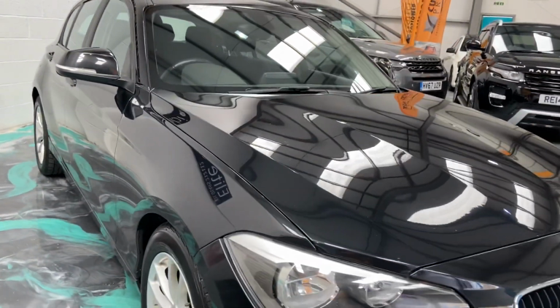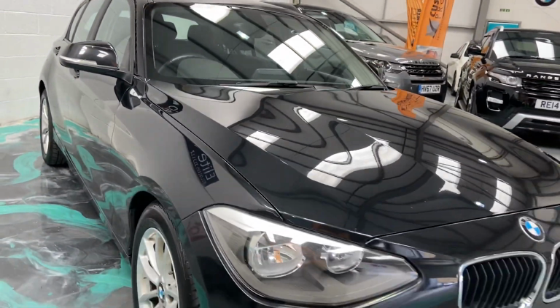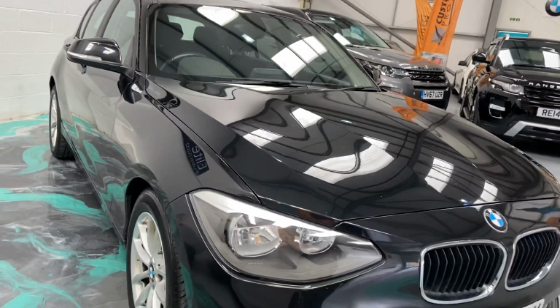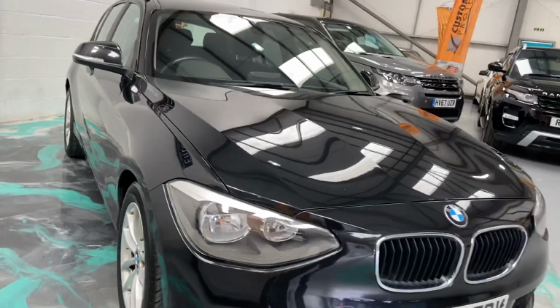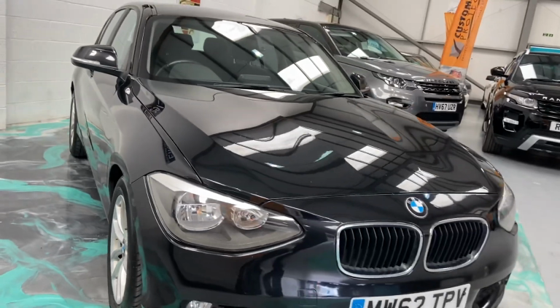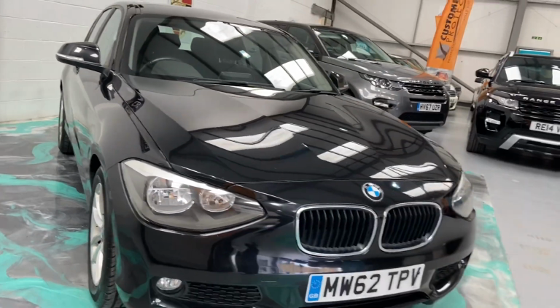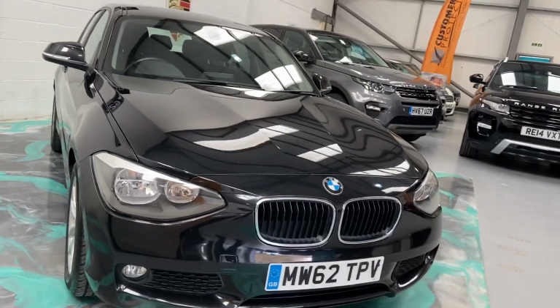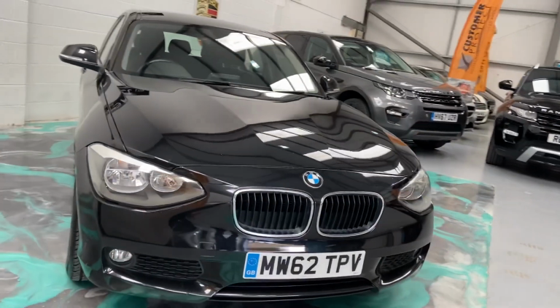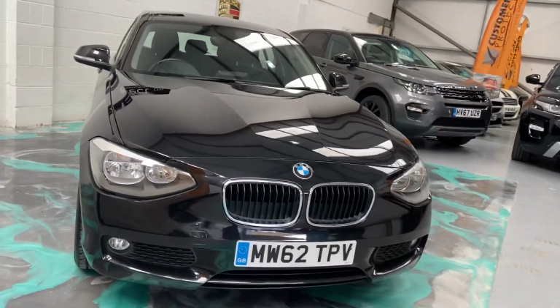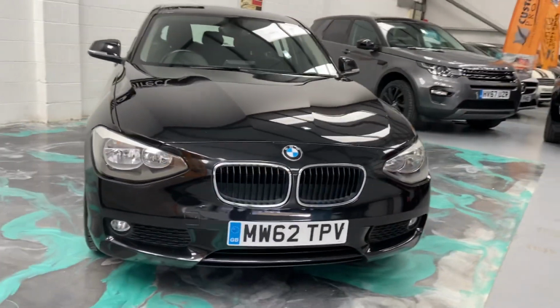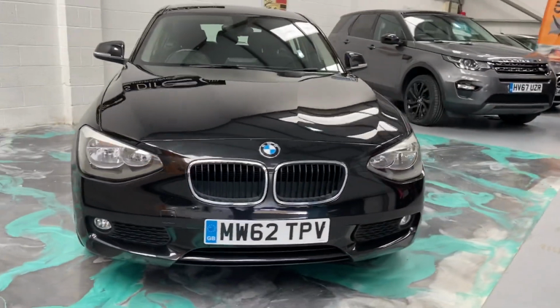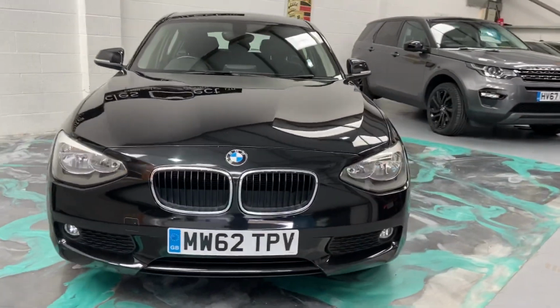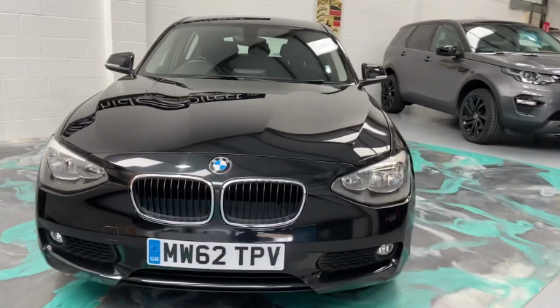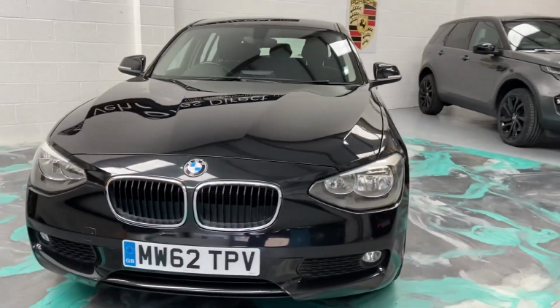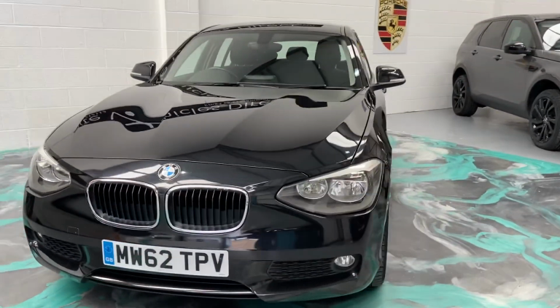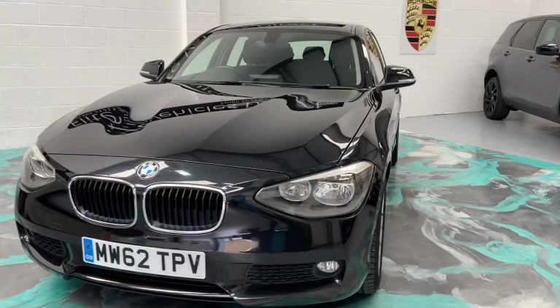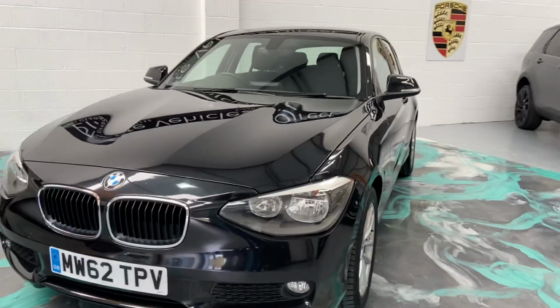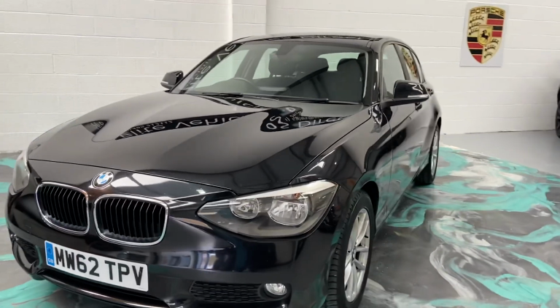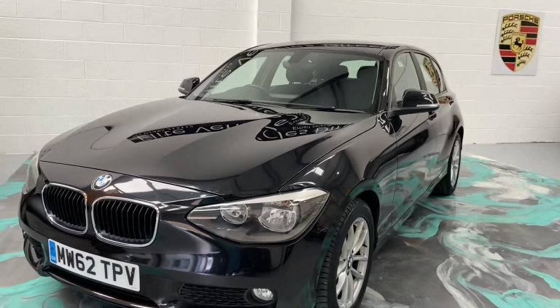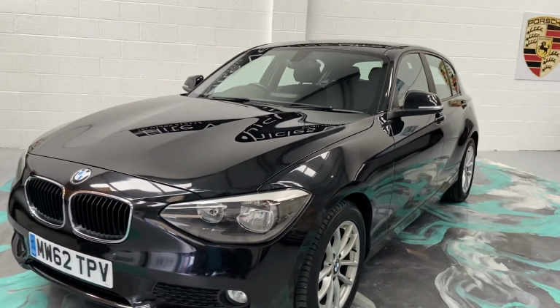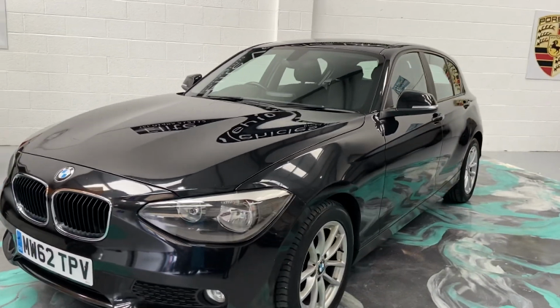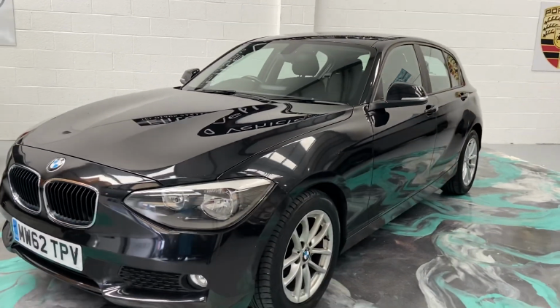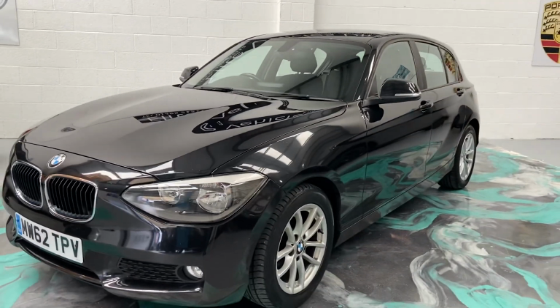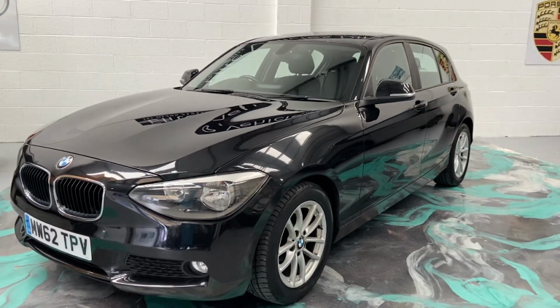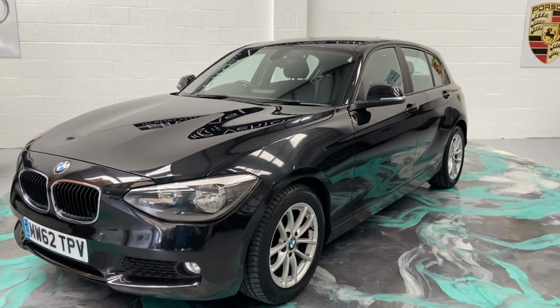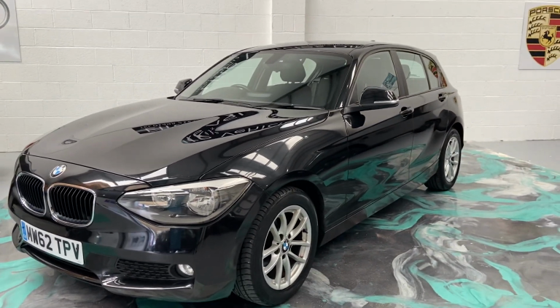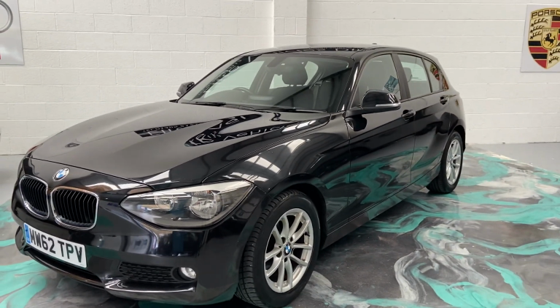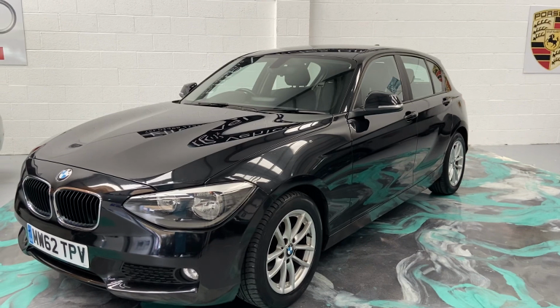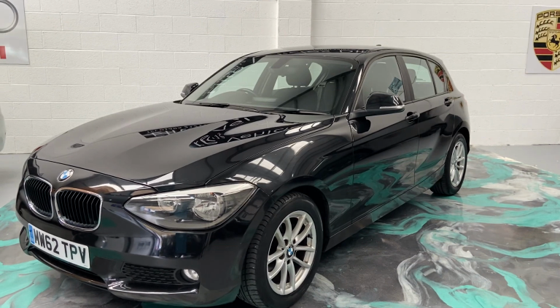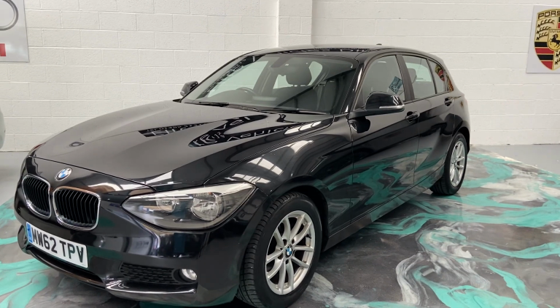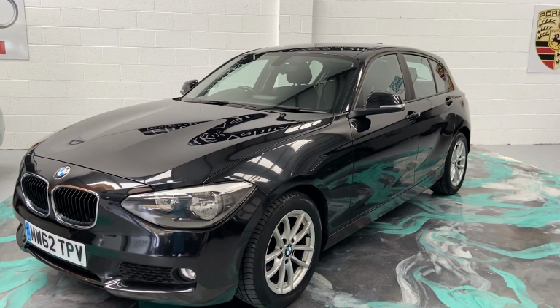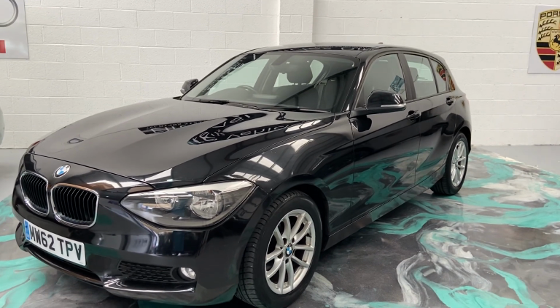If you are looking to finance this car, we currently have a deal on it at 6.9% APR, which makes this car really affordable. As I said, the vehicle will get a new service, new MOT, and you'll have 12 months AA roadside assistance.